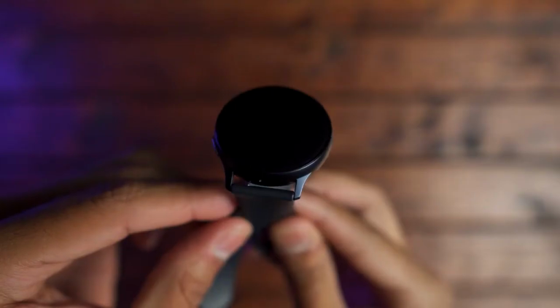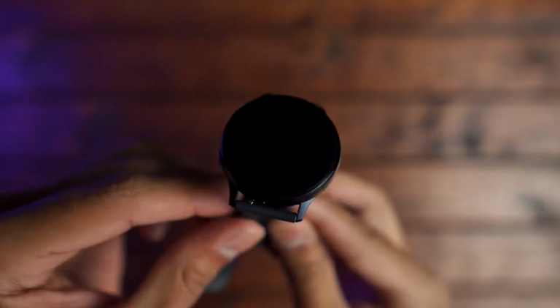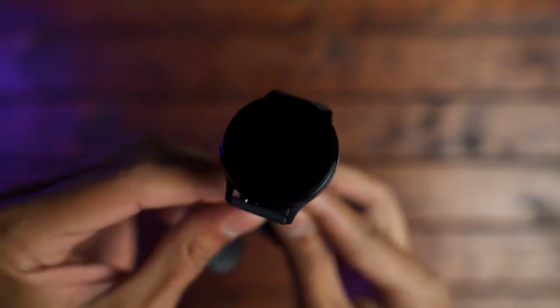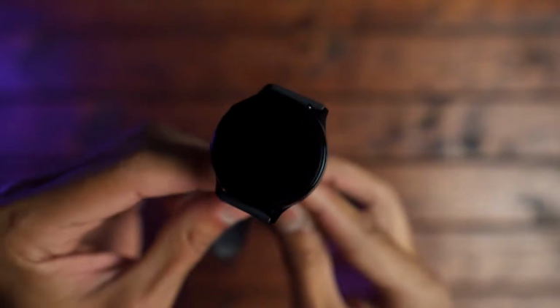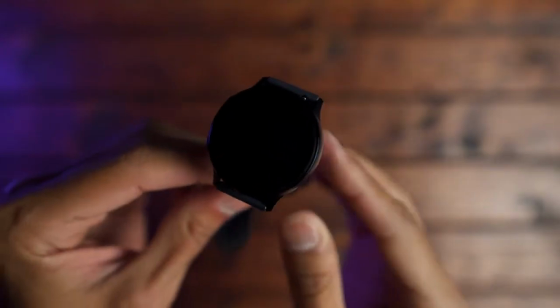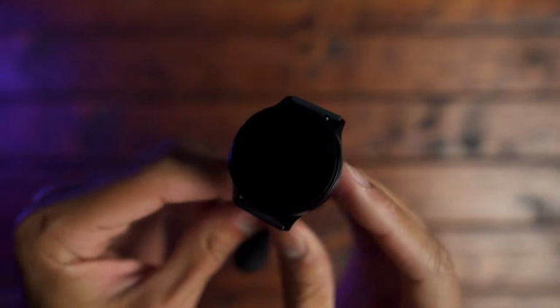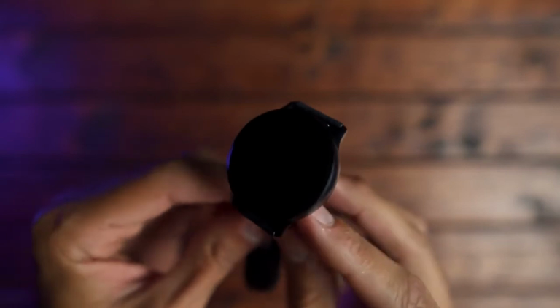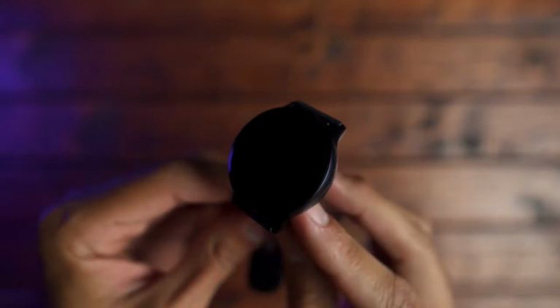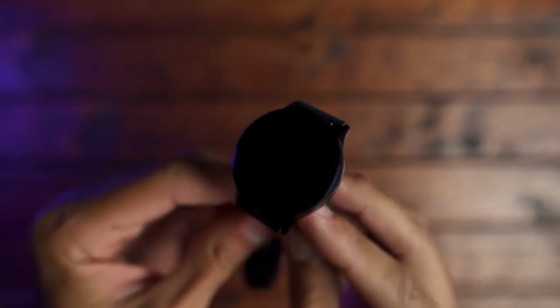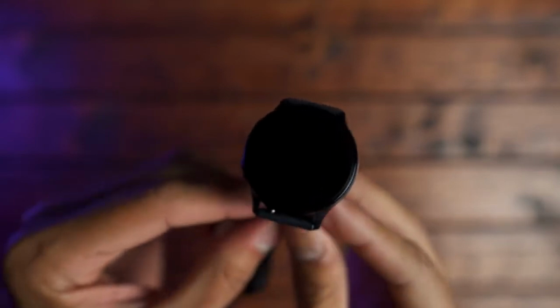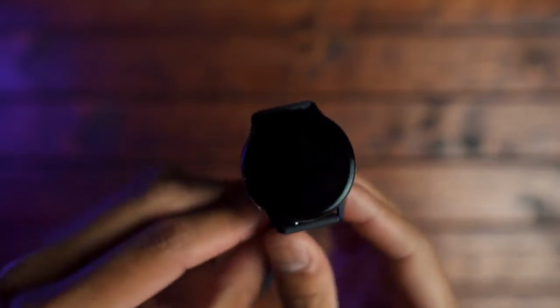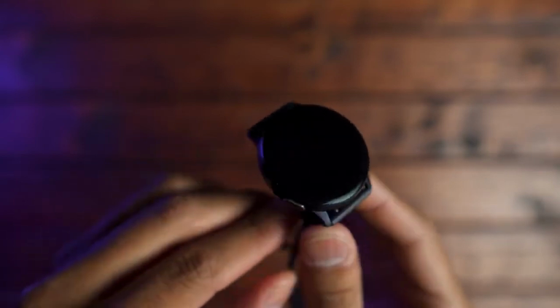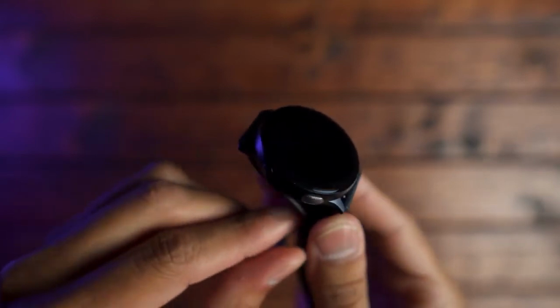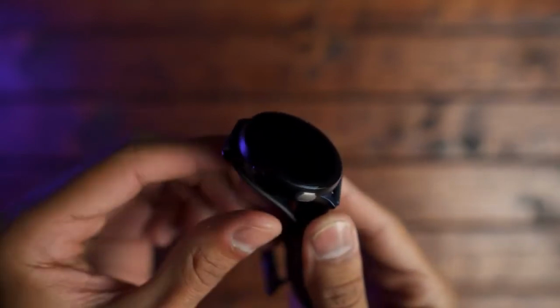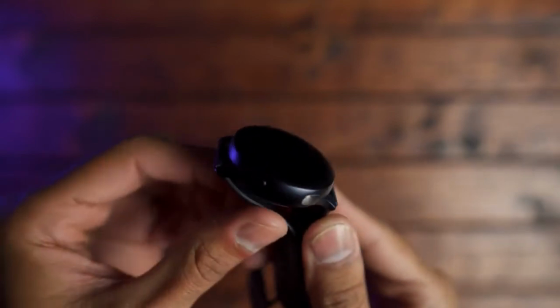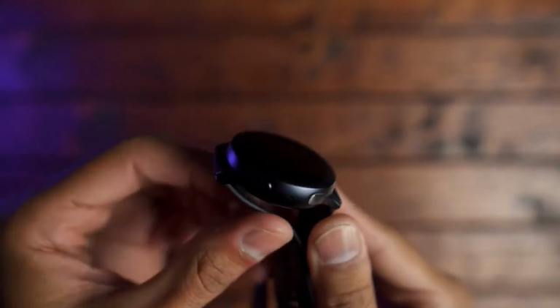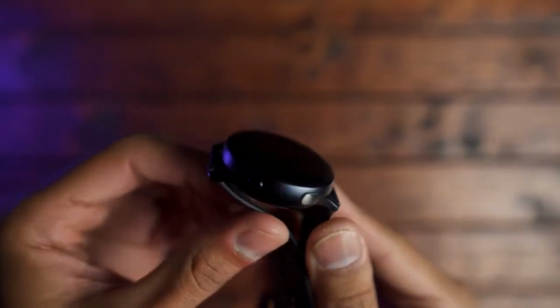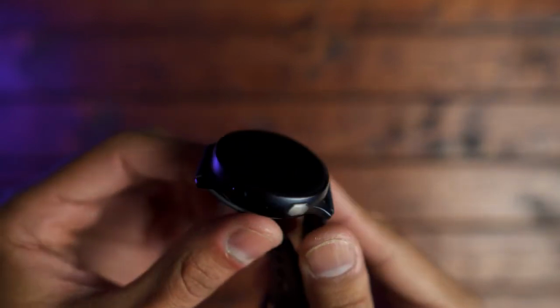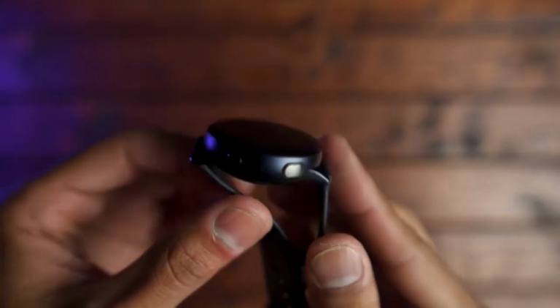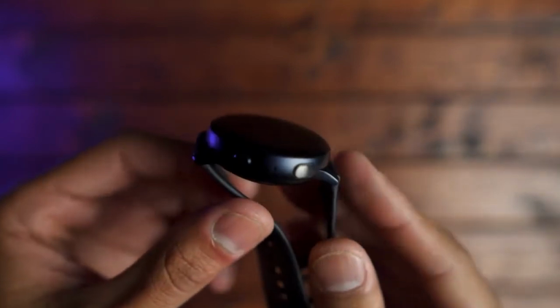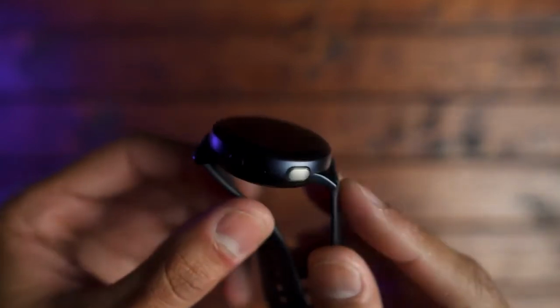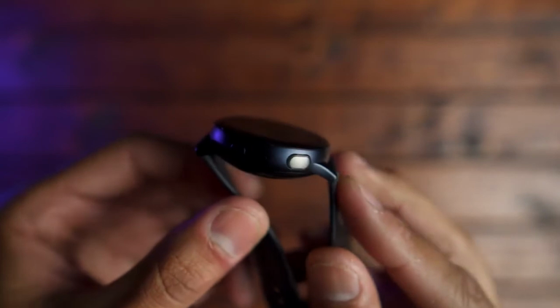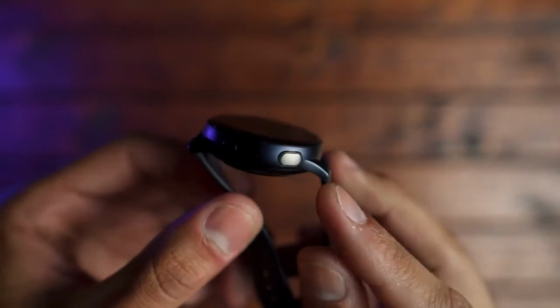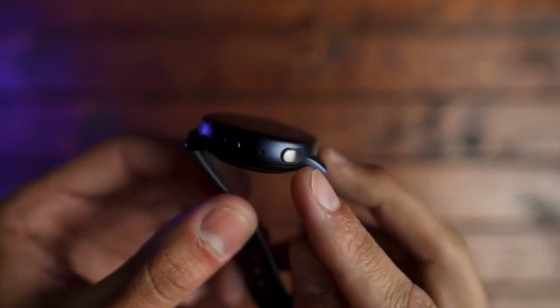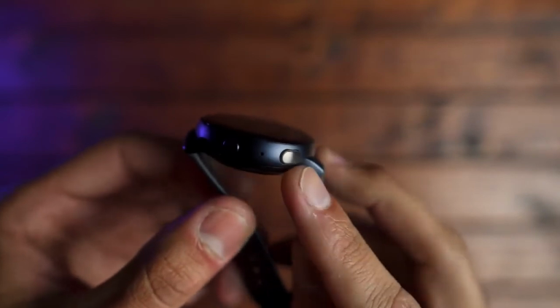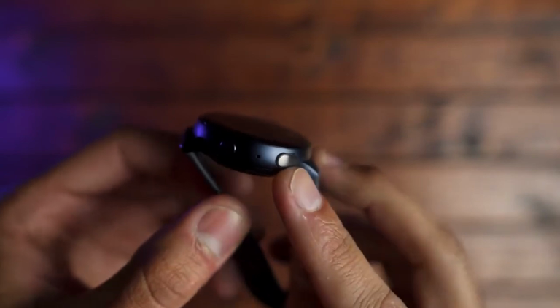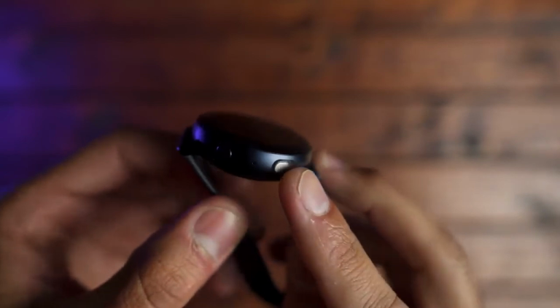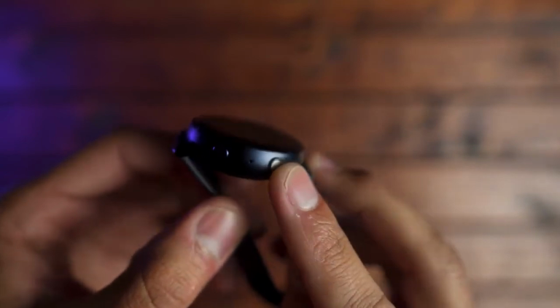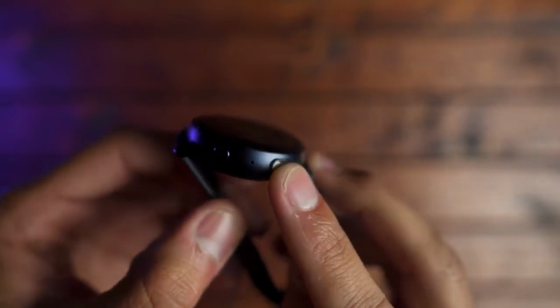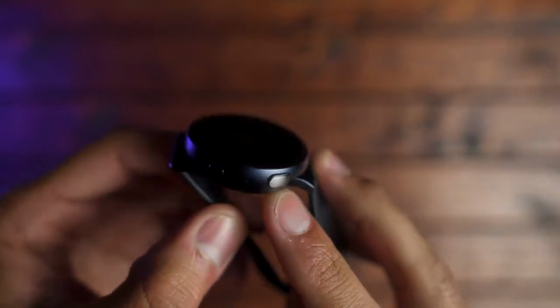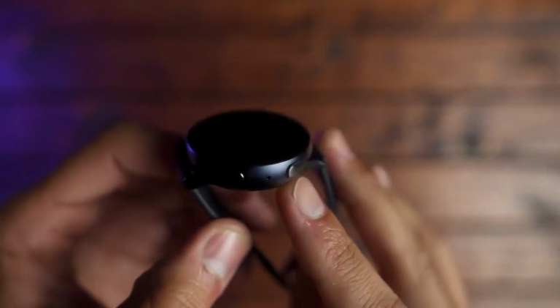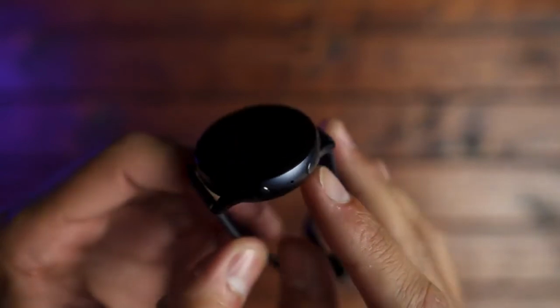Starting off with design, the watch I have here is the aluminum aqua black model. It's very nice. You have Corning Gorilla Glass on the front and back, a solid aluminum casing, and the buttons on the side are tactile and responsive.